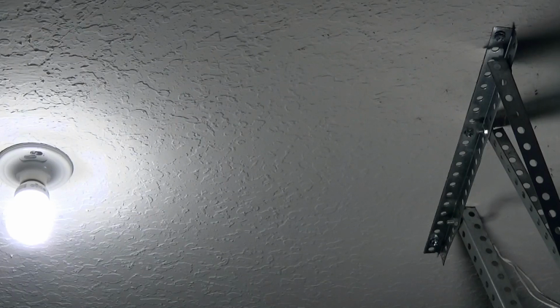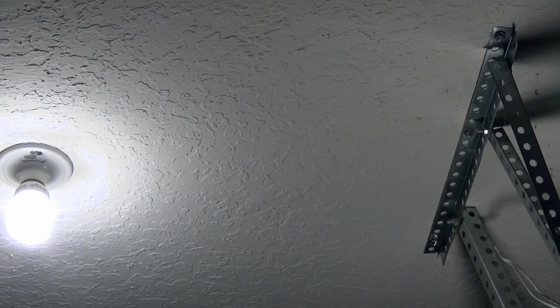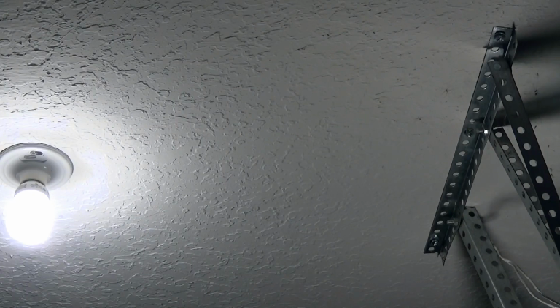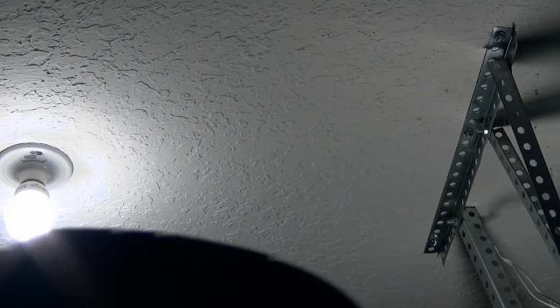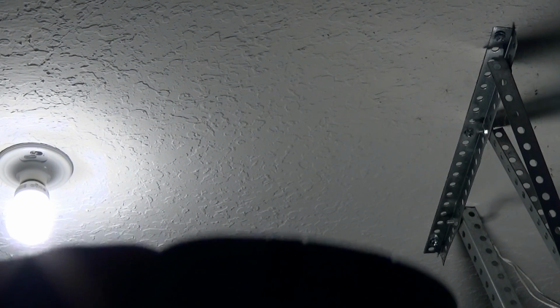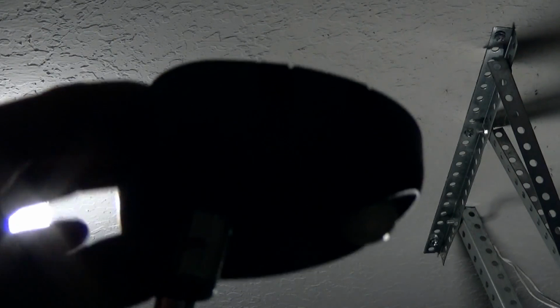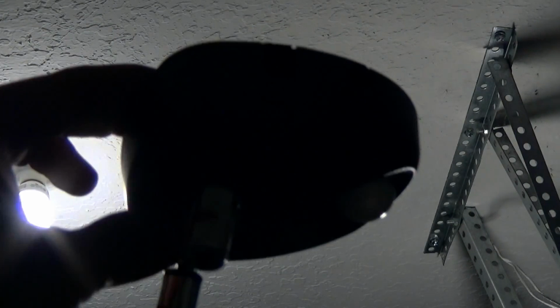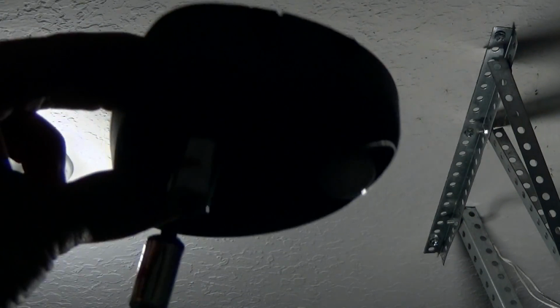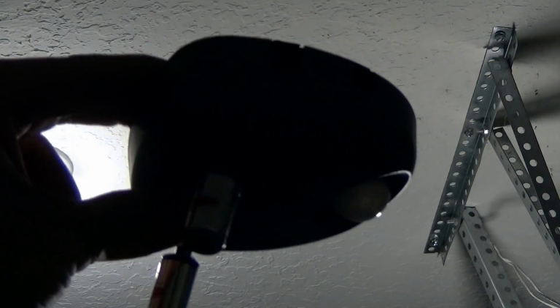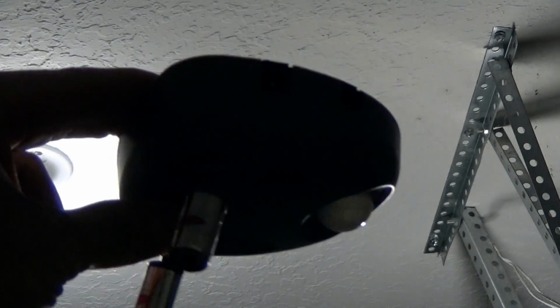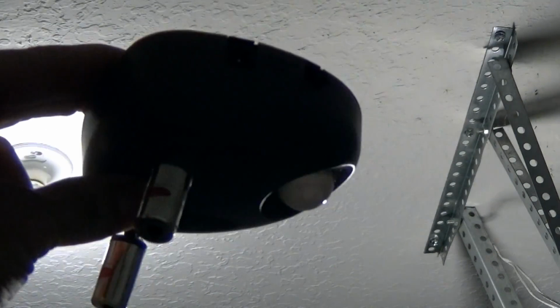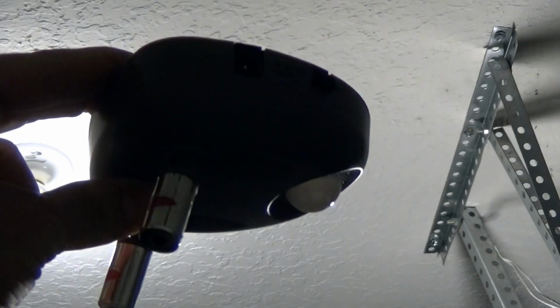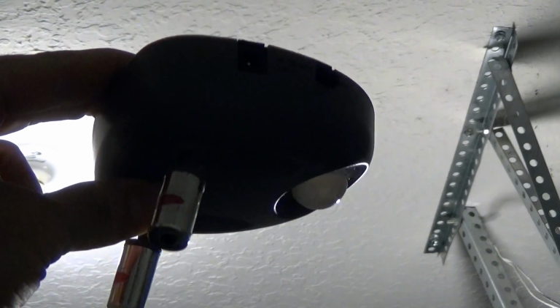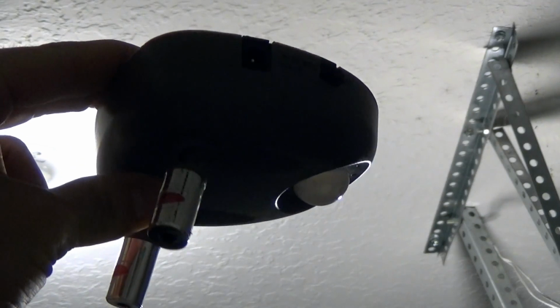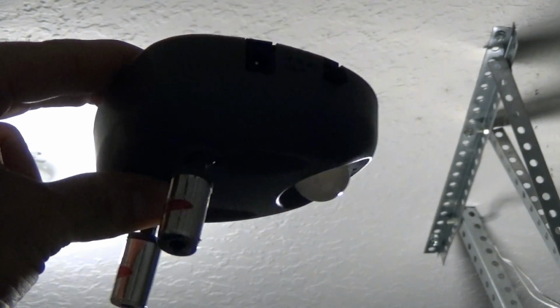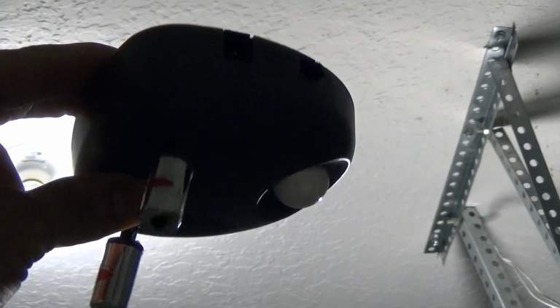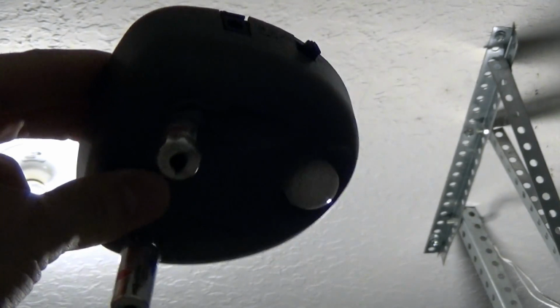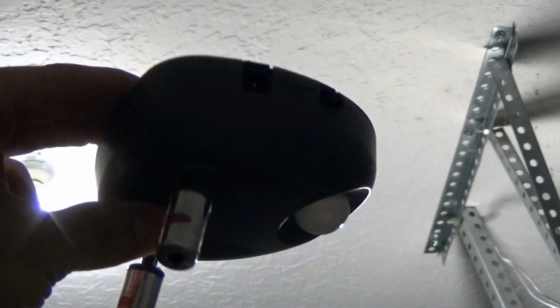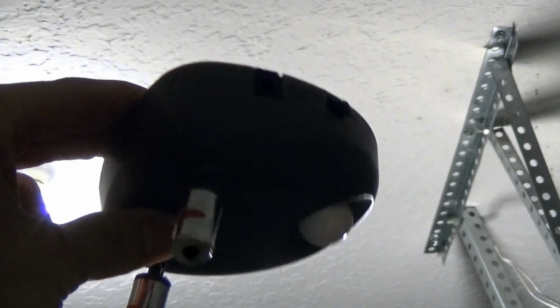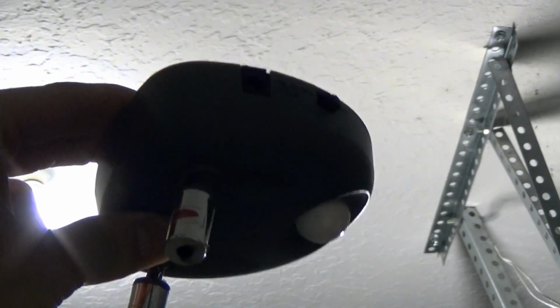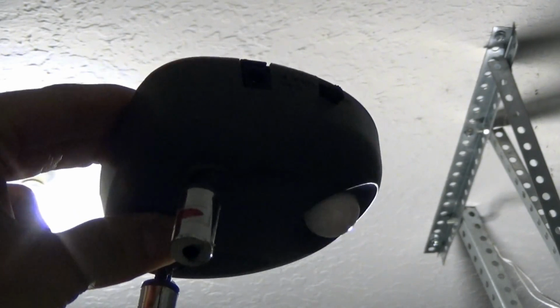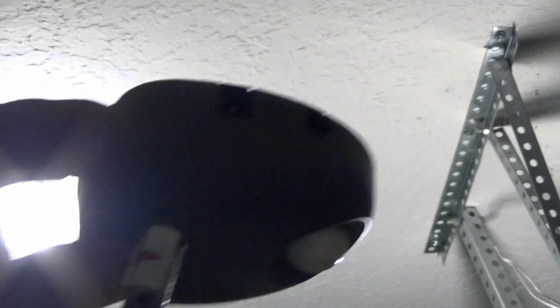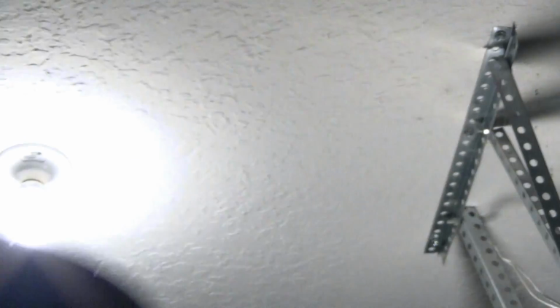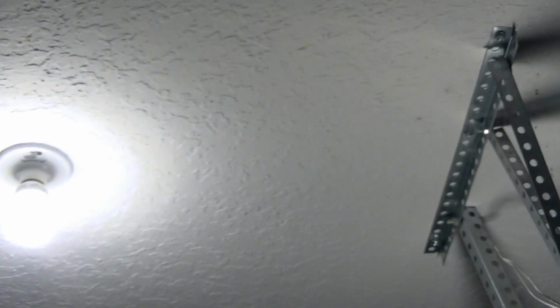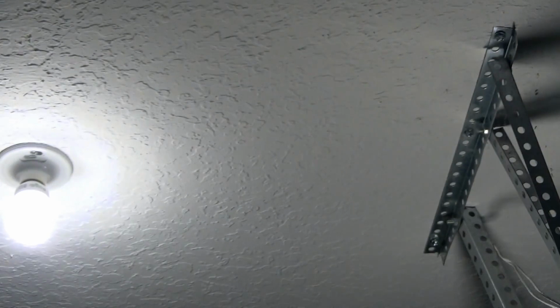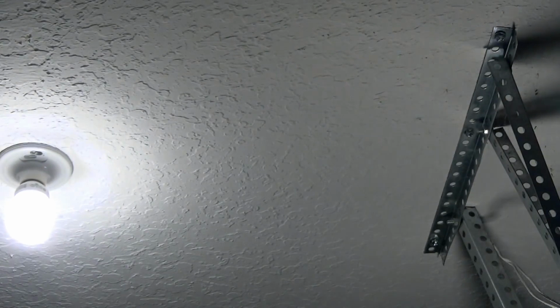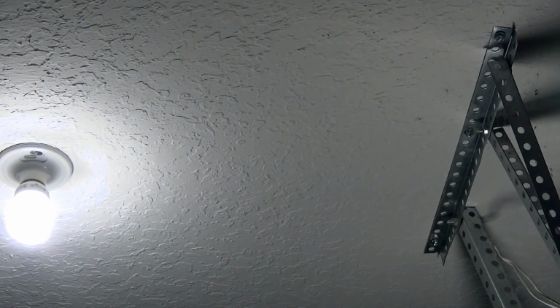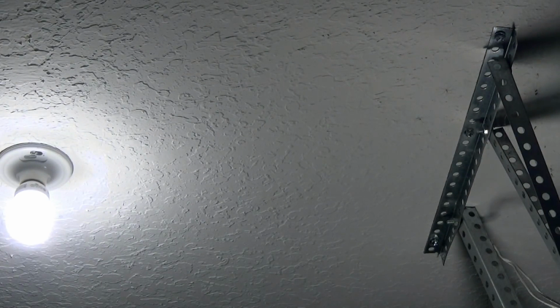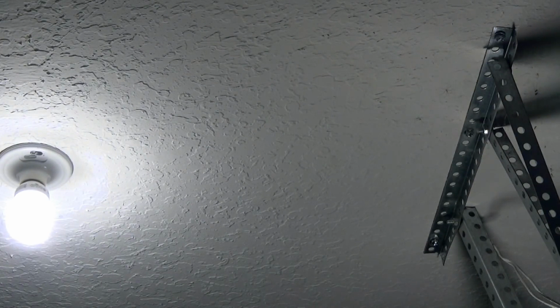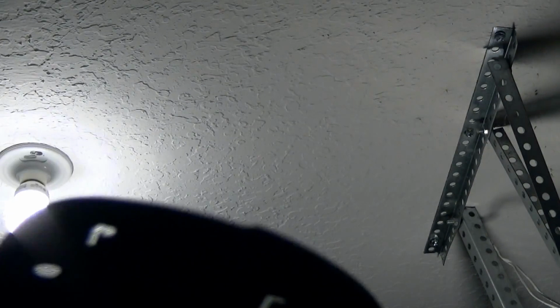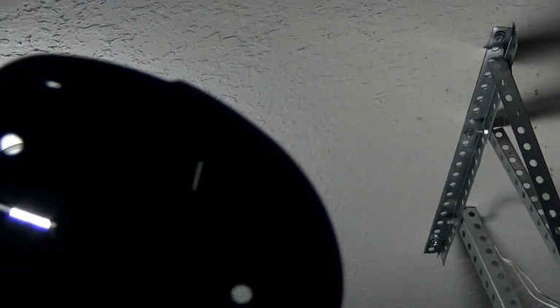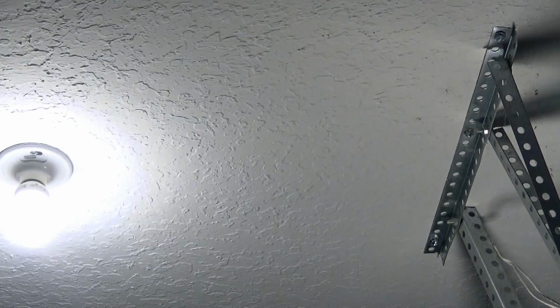So I've determined the mounting location, and I also determined that I would like this to face this direction. I'll just transpose that onto my bracket.